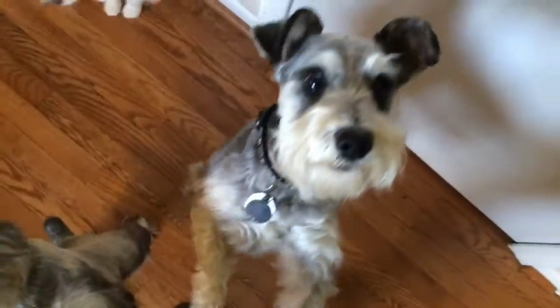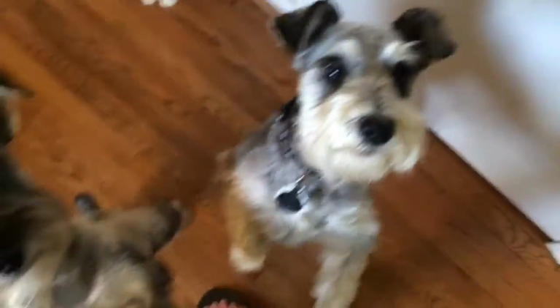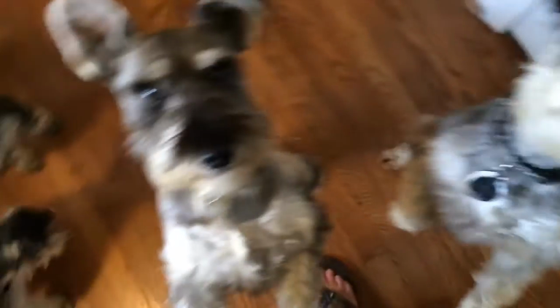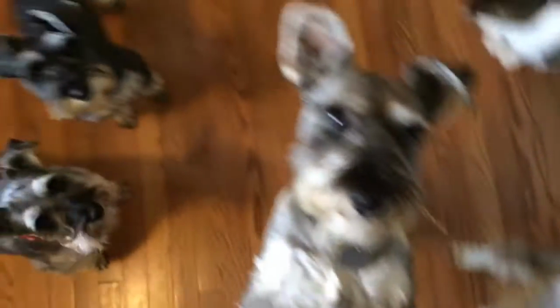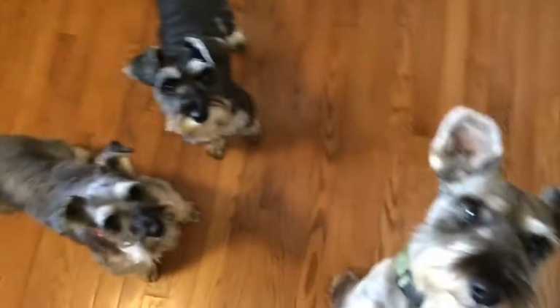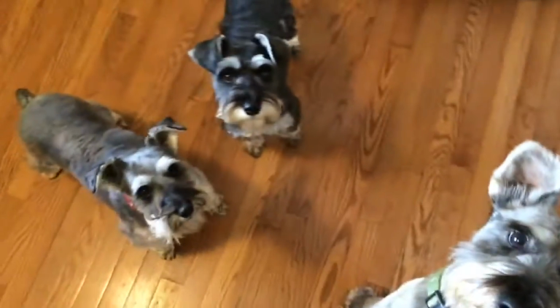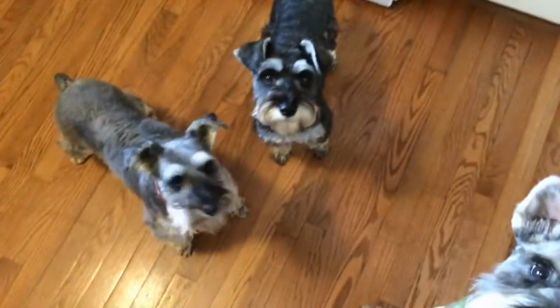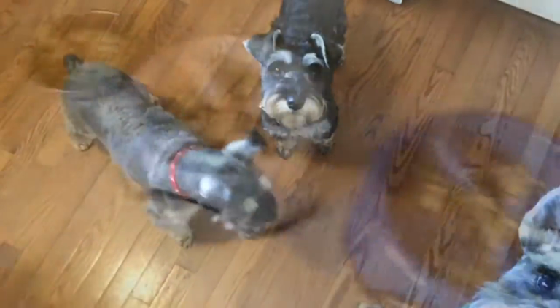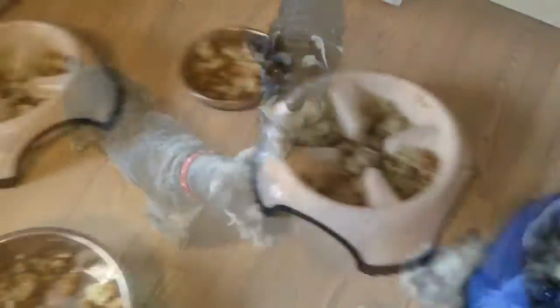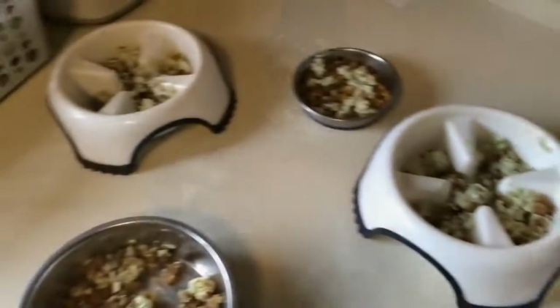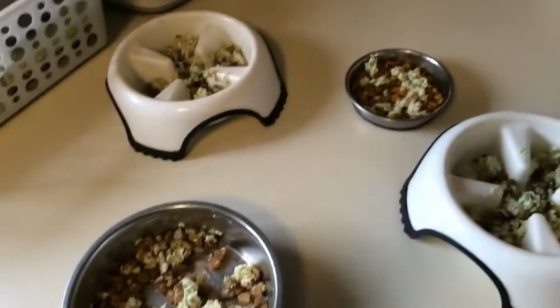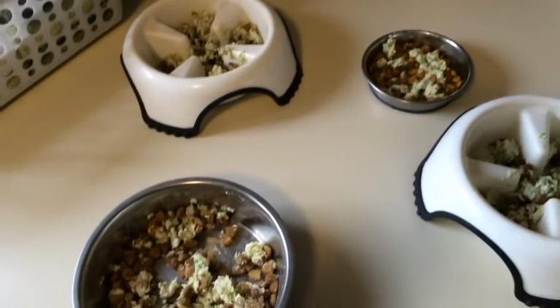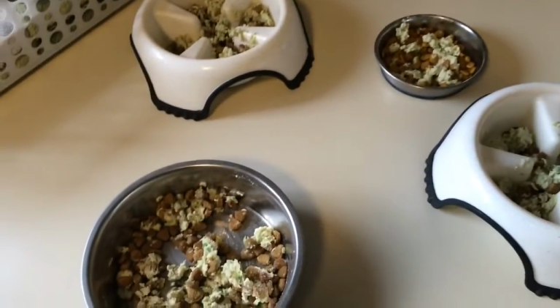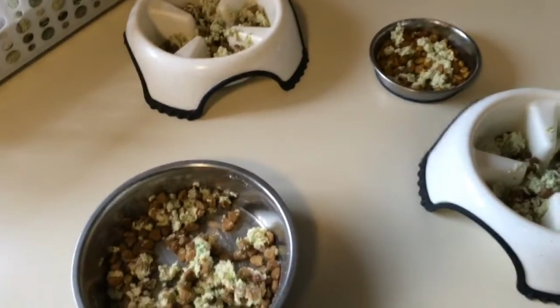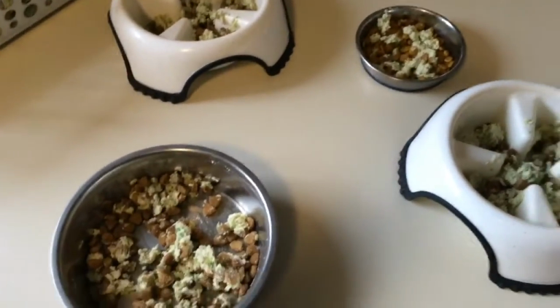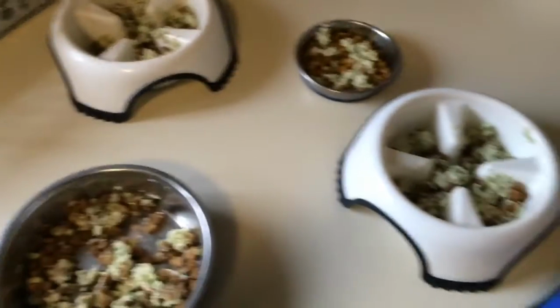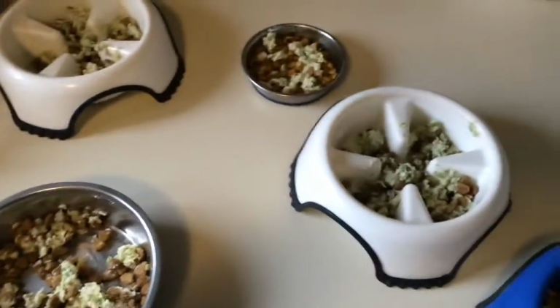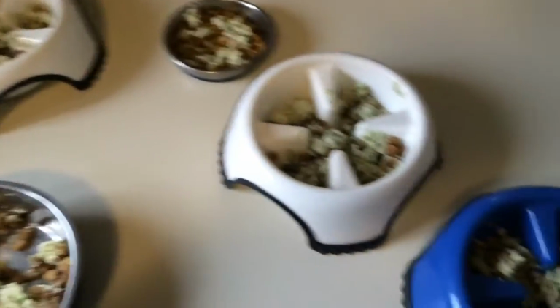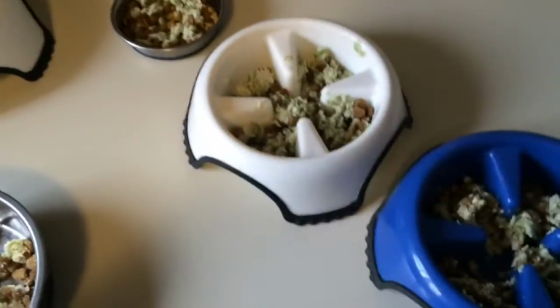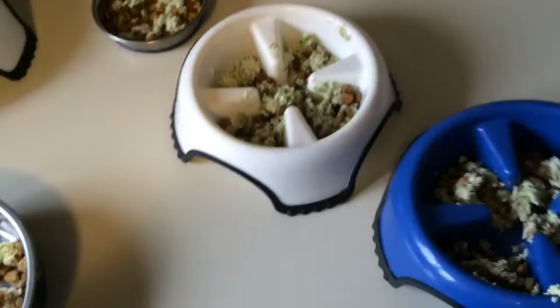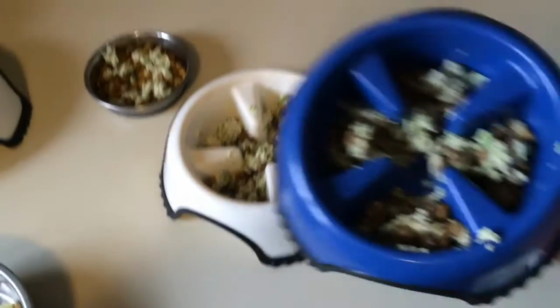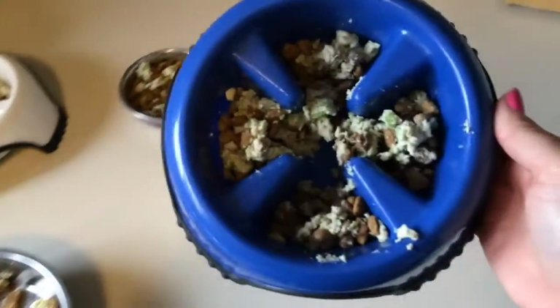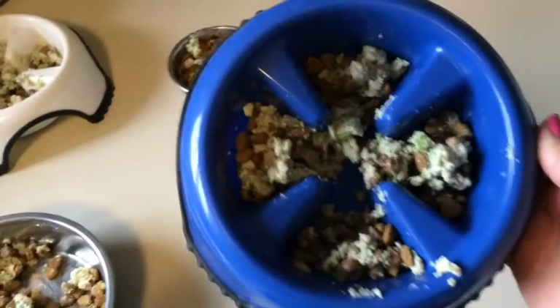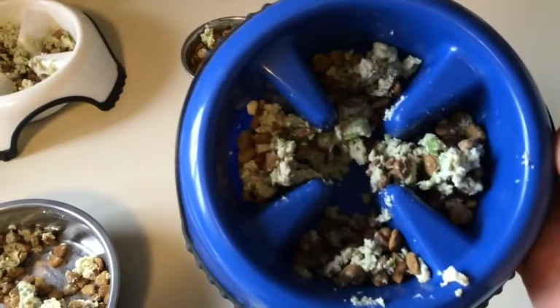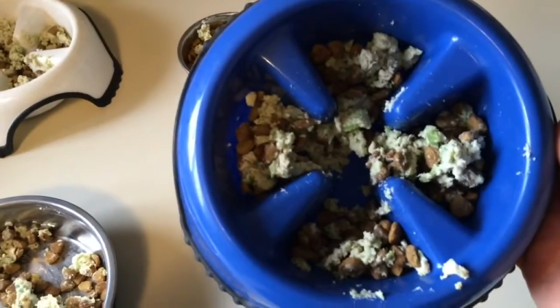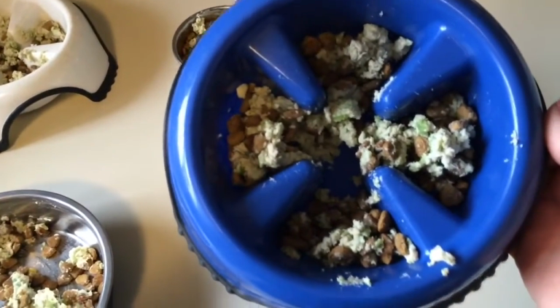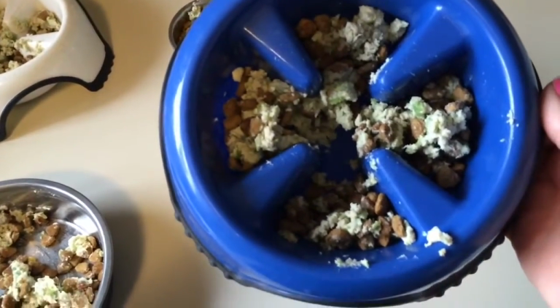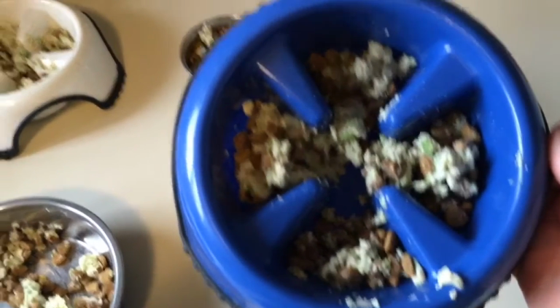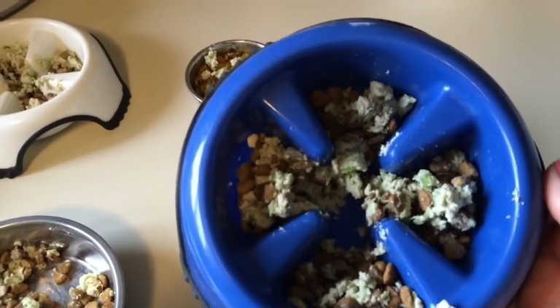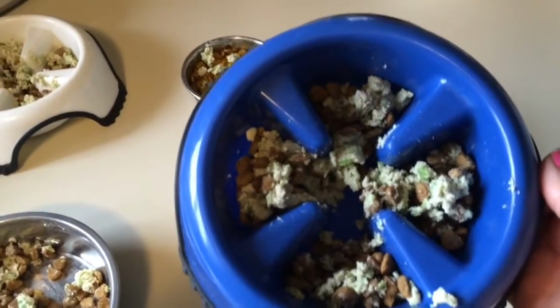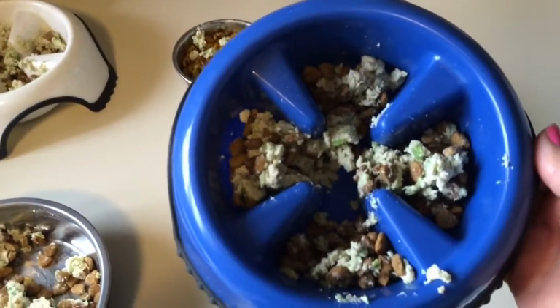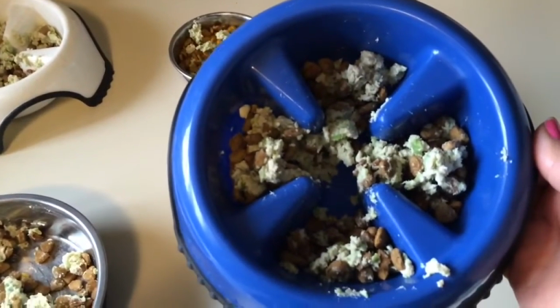Maybe kitty would like some on his dinner tonight. Okay guys, I figured I better add in me giving them their dinner. Here it is — I'll mix it with their dry kibble.